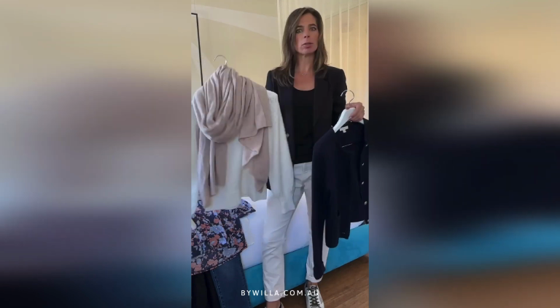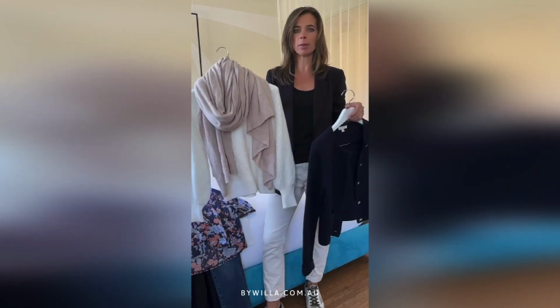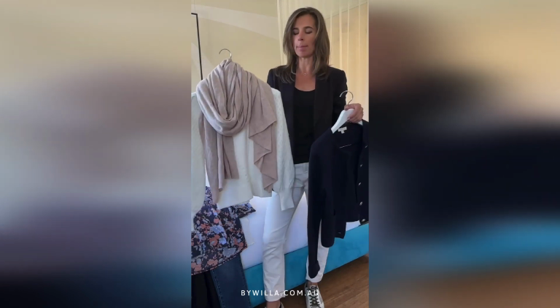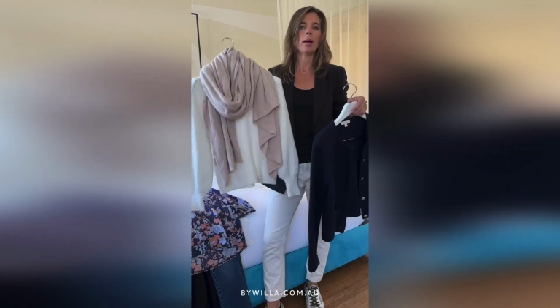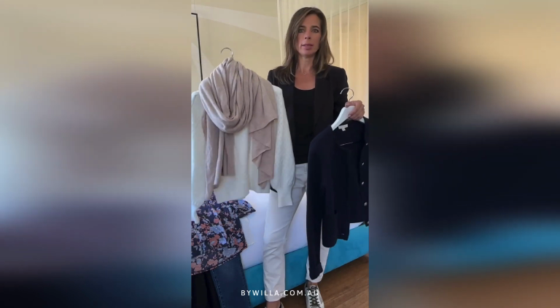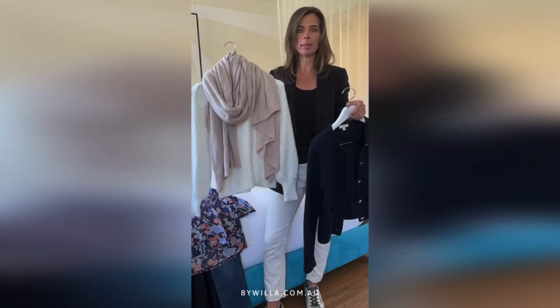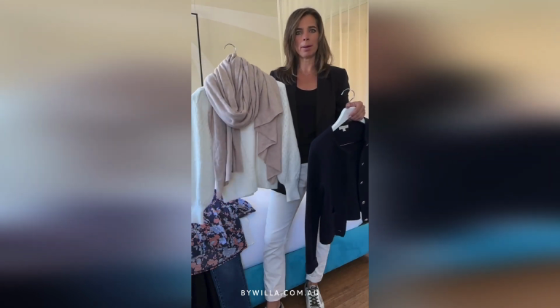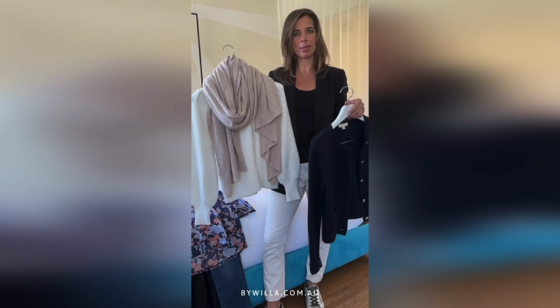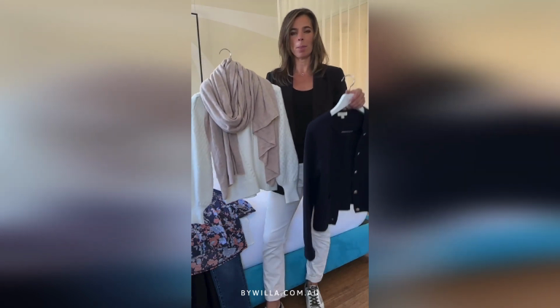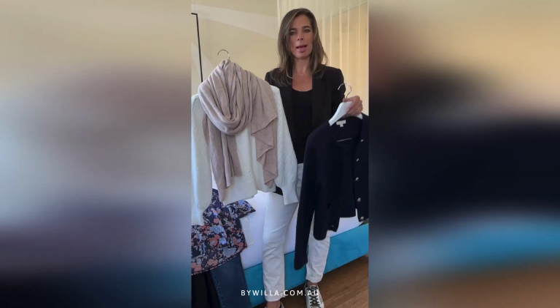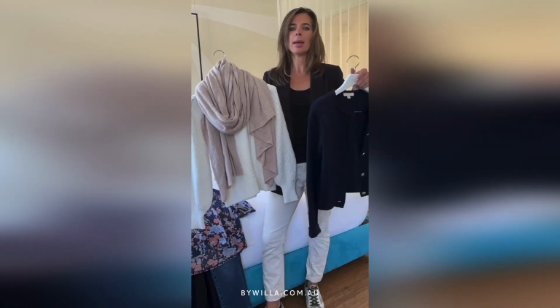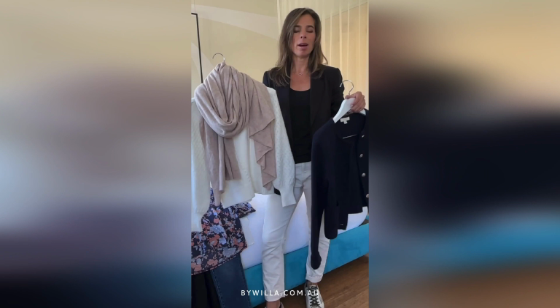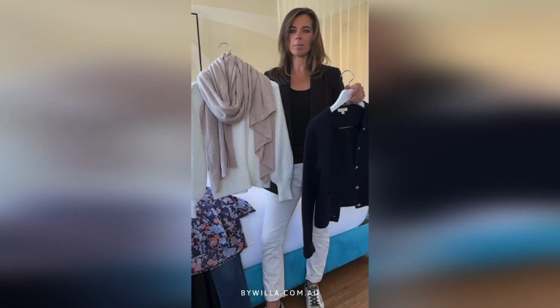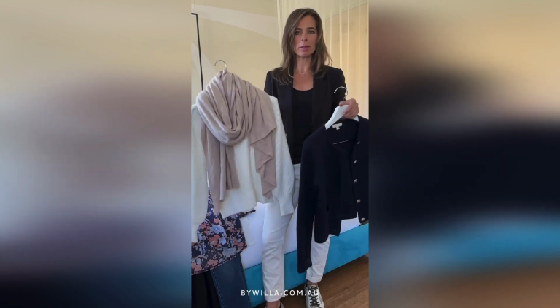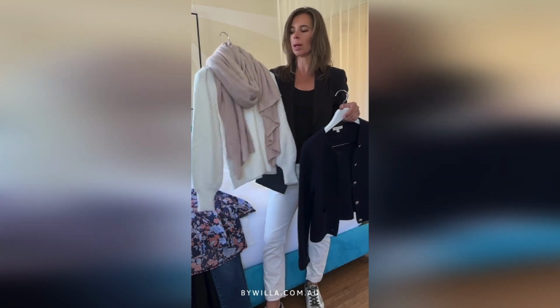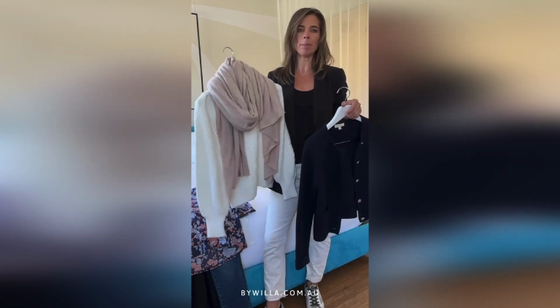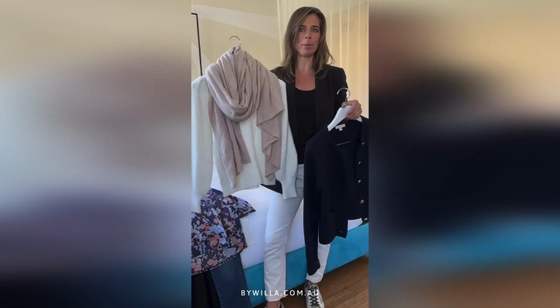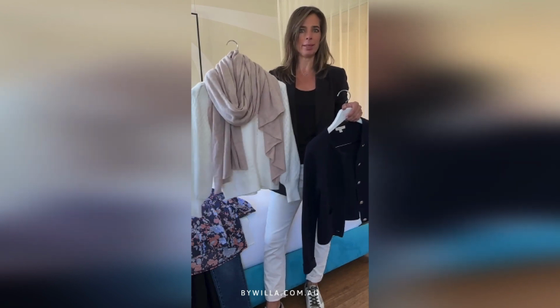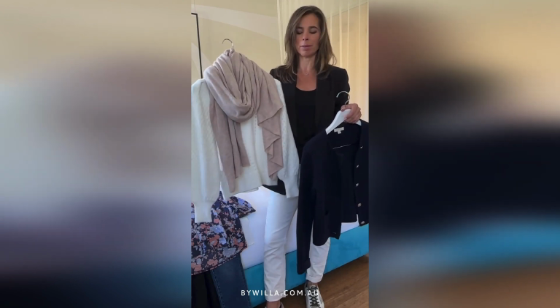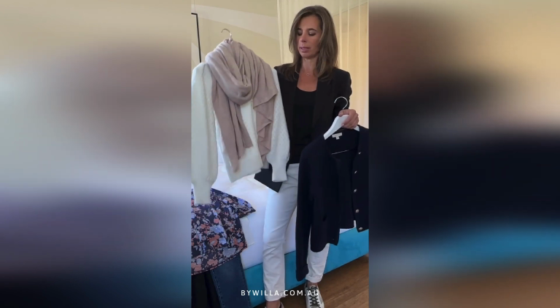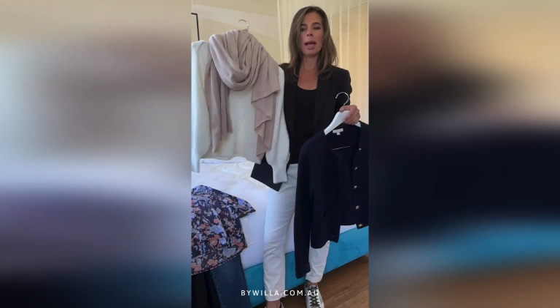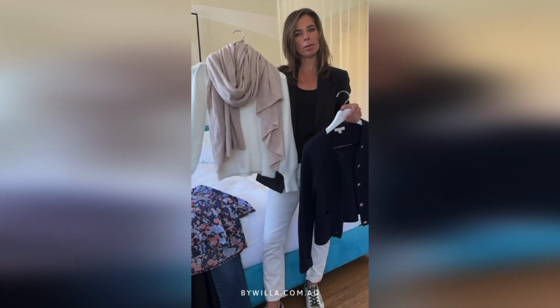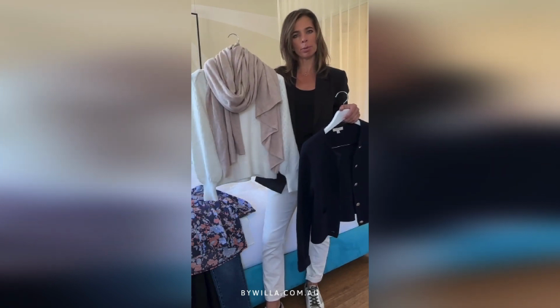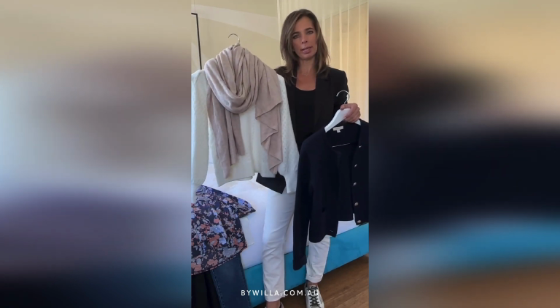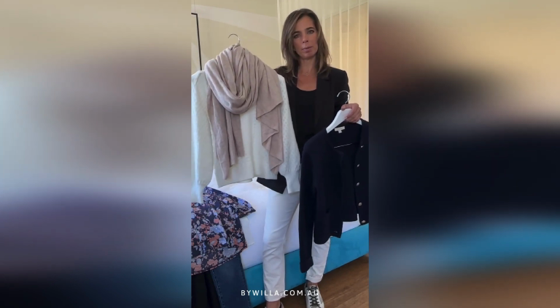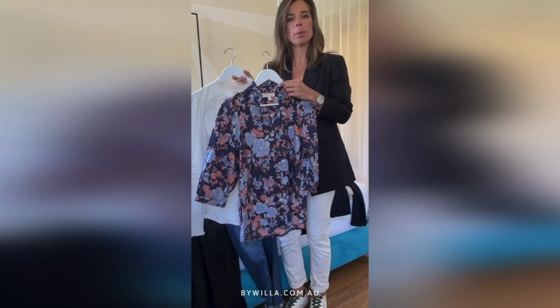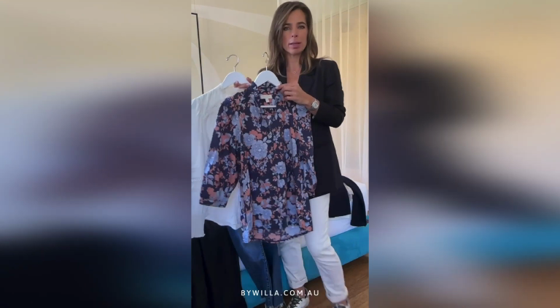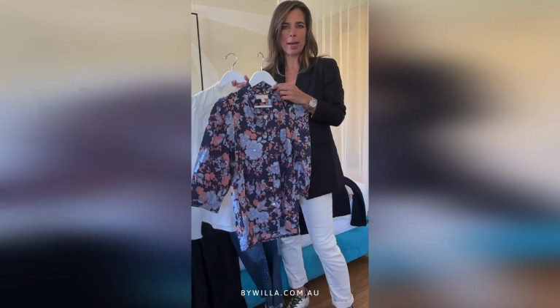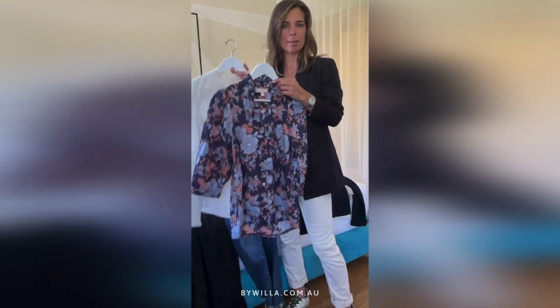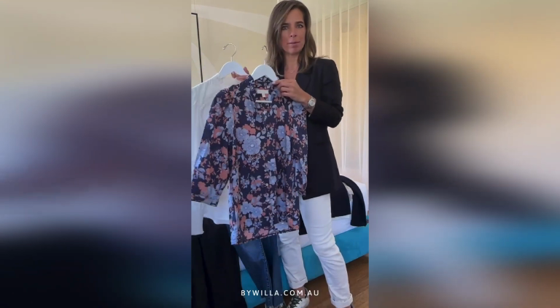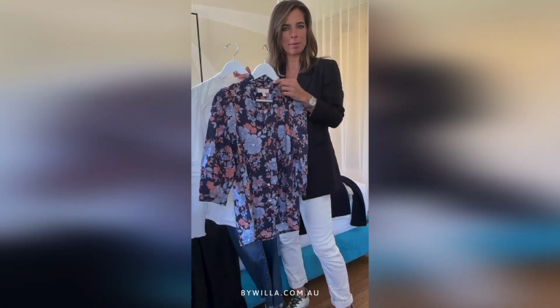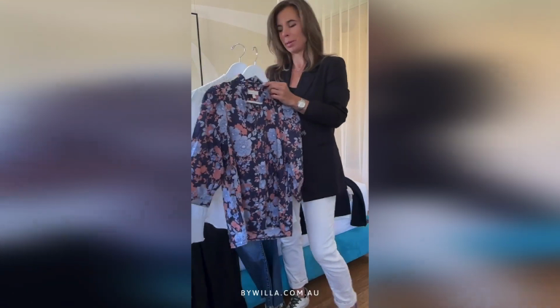A traveler wrap — I tell you, this has been my lifesaver. On the plane and at night times when it's cooler, wrap this up and you instantly feel cozy. It's also a really pretty knit. And a couple of great little blouses to make you feel feminine and pretty.